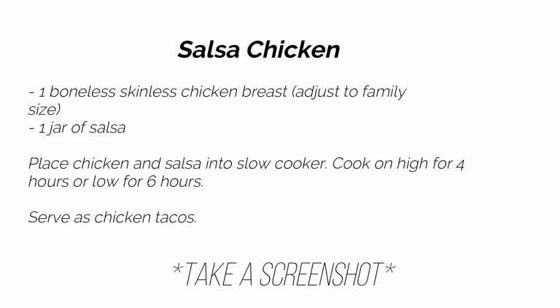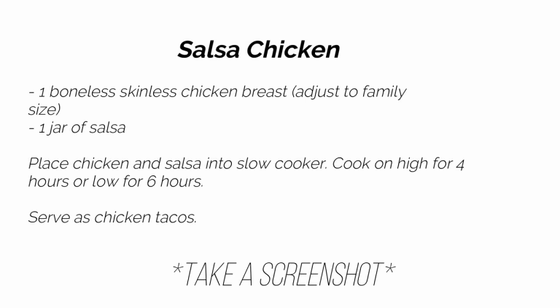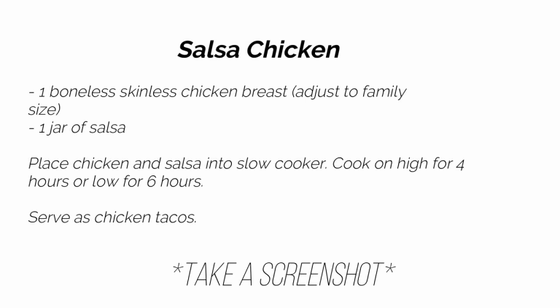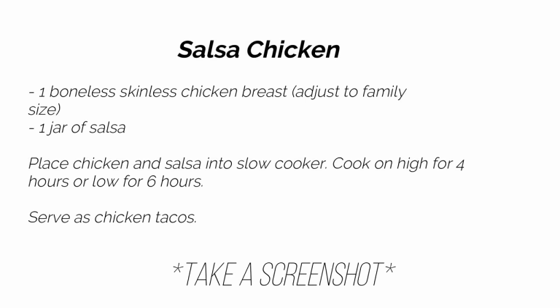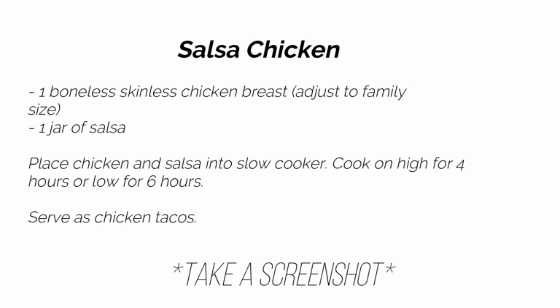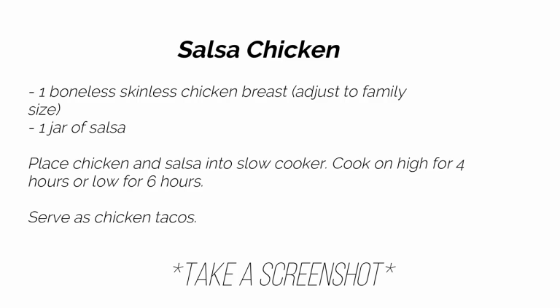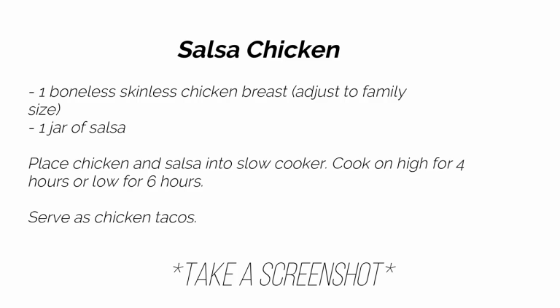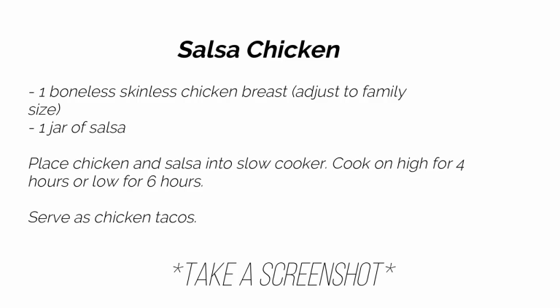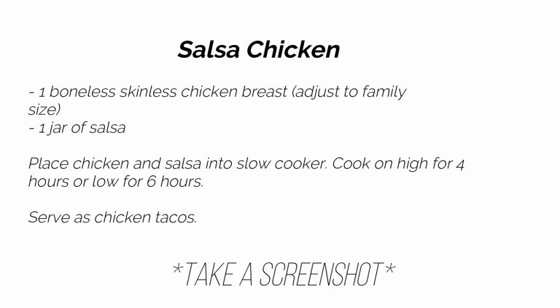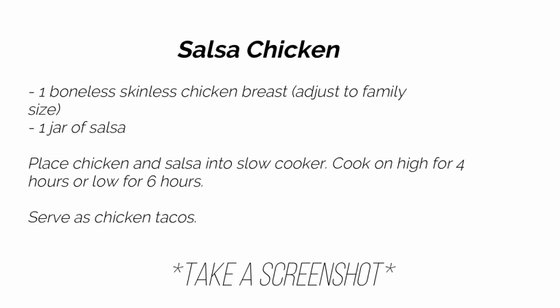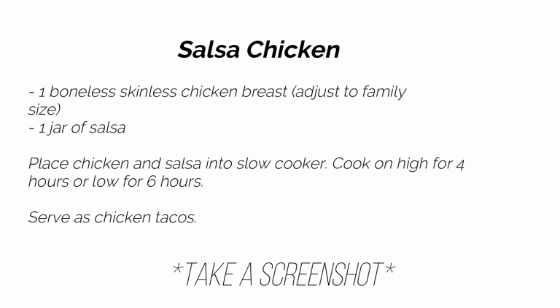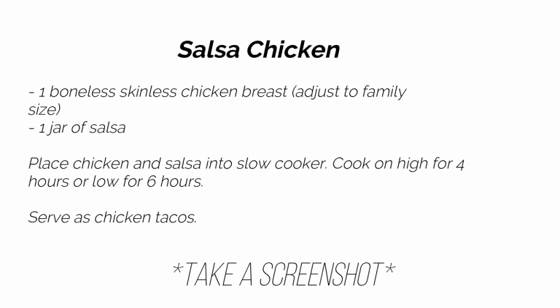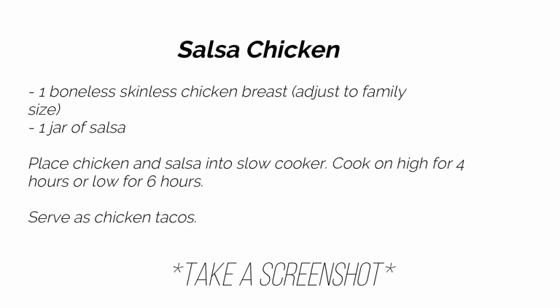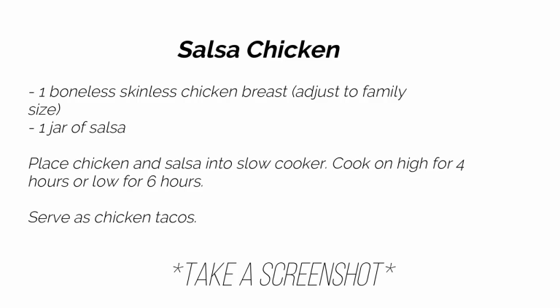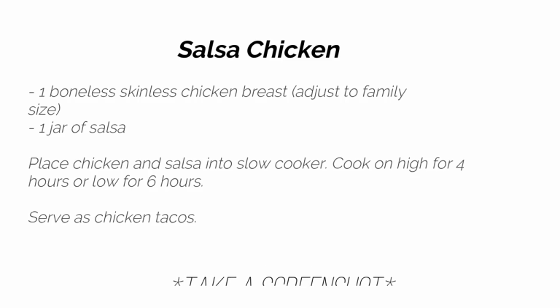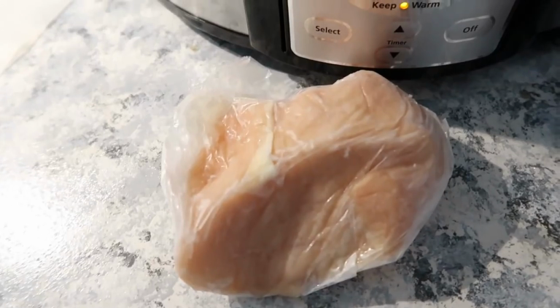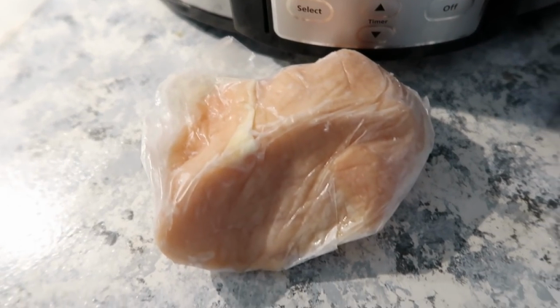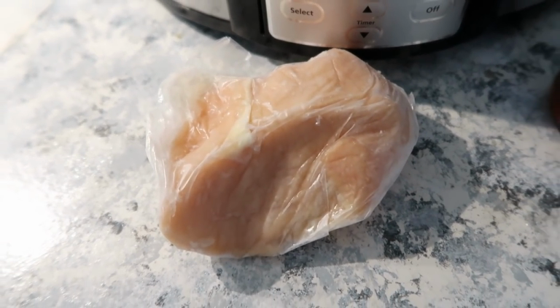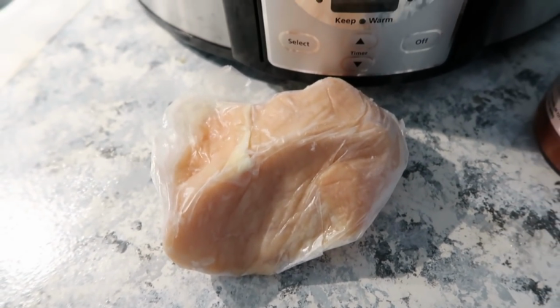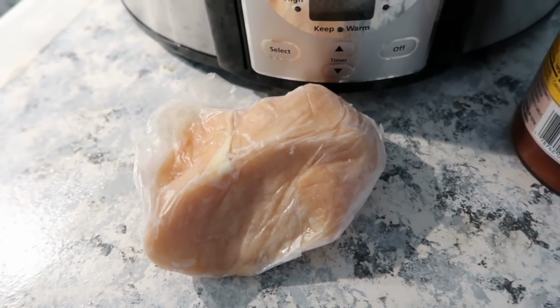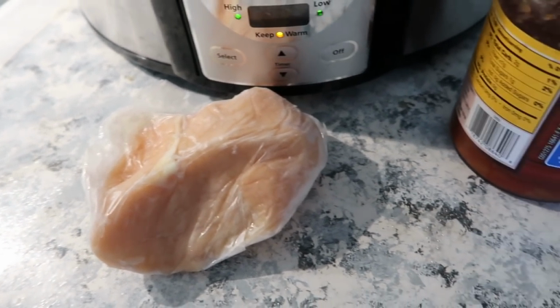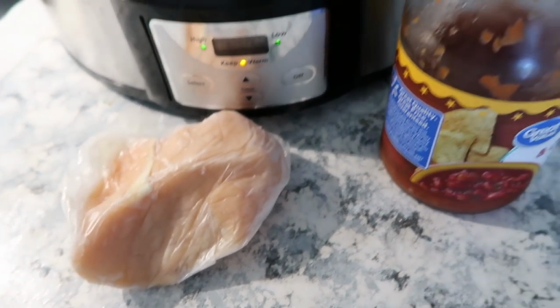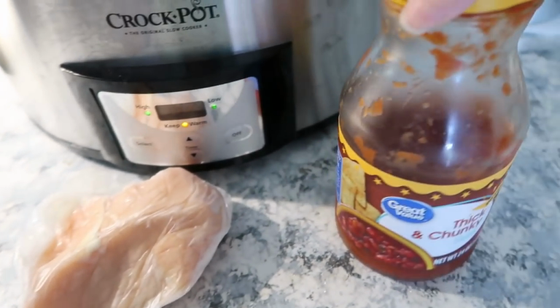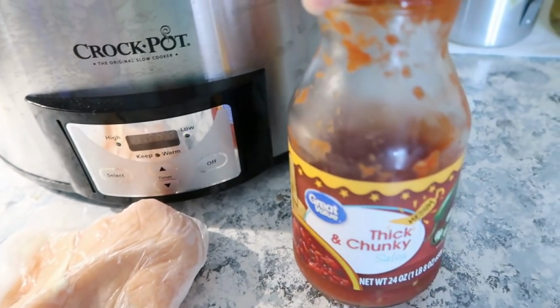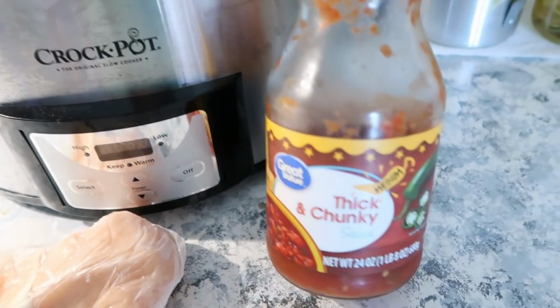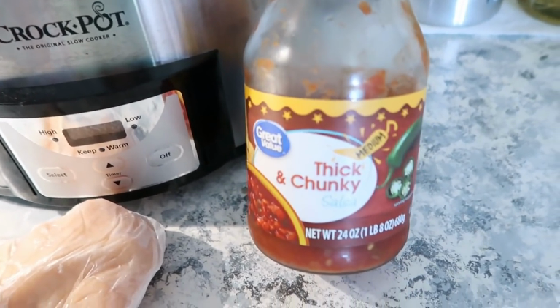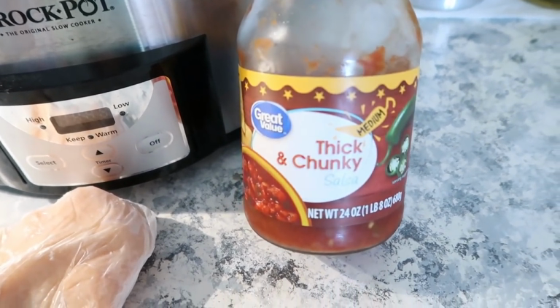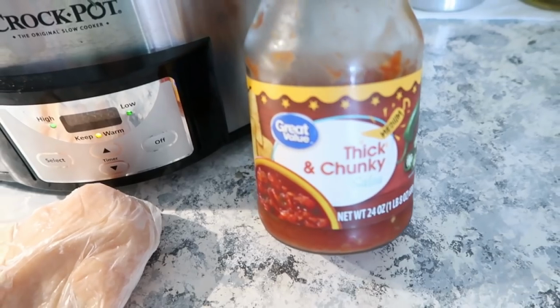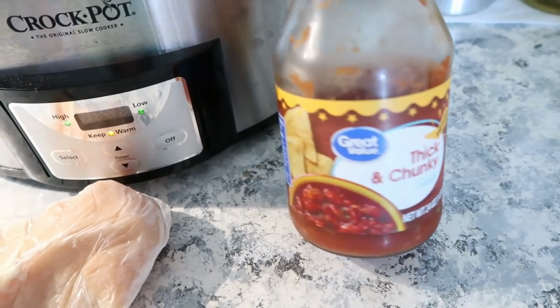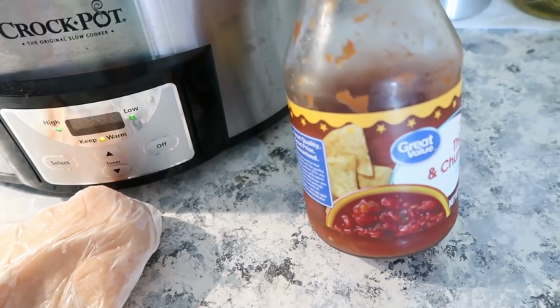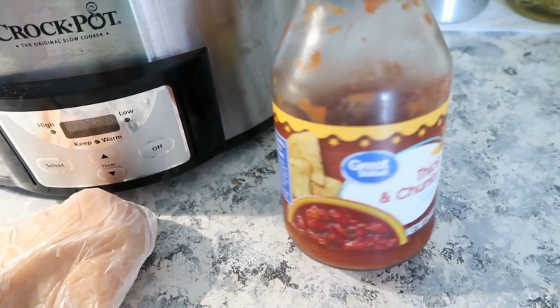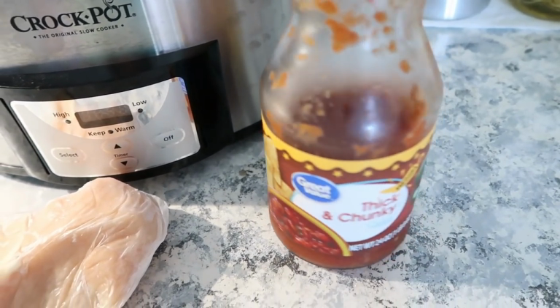For the very last one, we're going to do some salsa chicken. I think I've shown this one time before. All you're going to need is one boneless skinless chicken breast and one jar of salsa — we only had half a jar, so that's what we used.